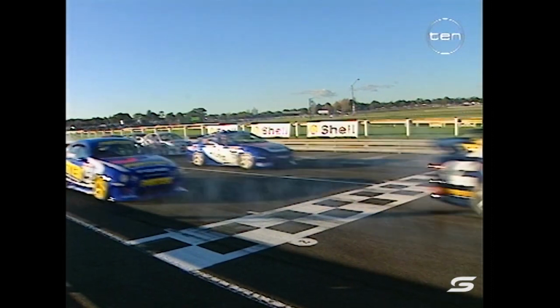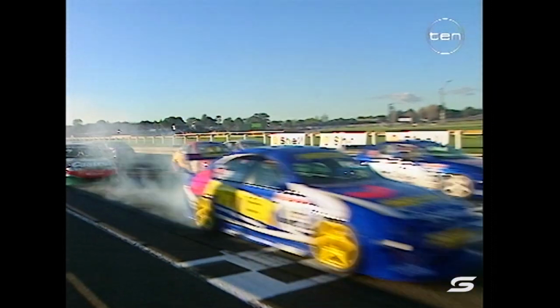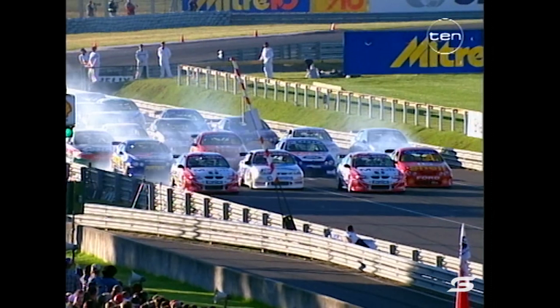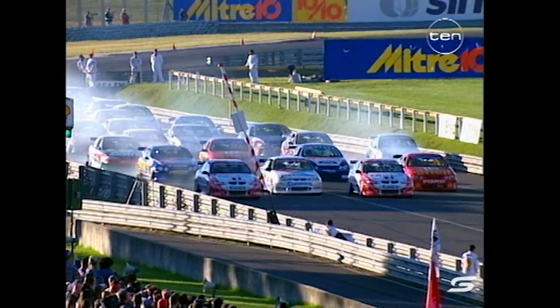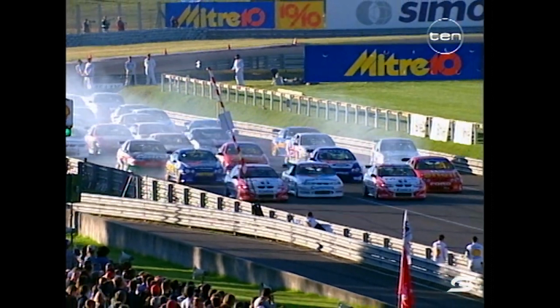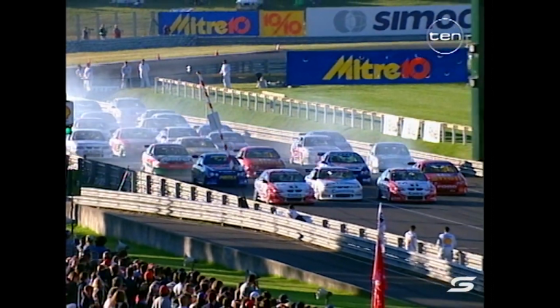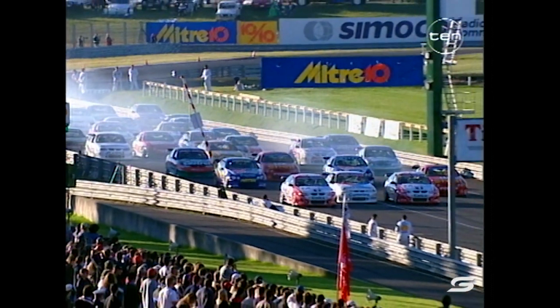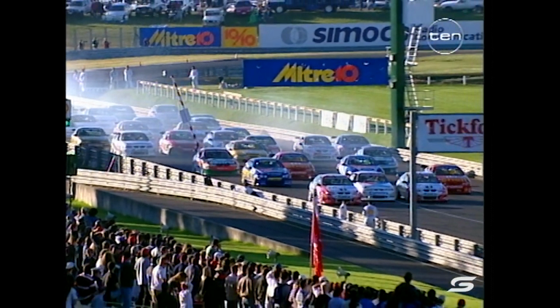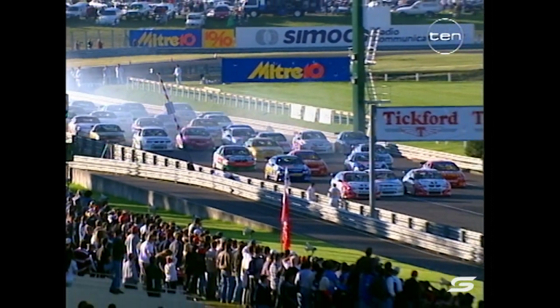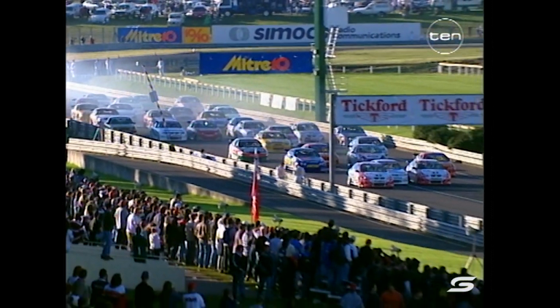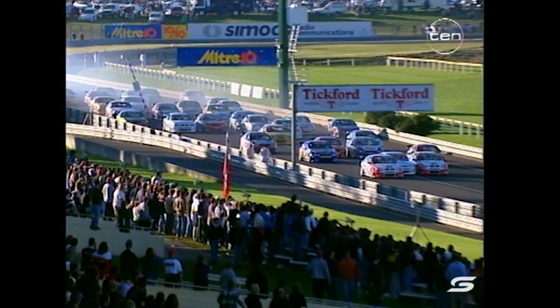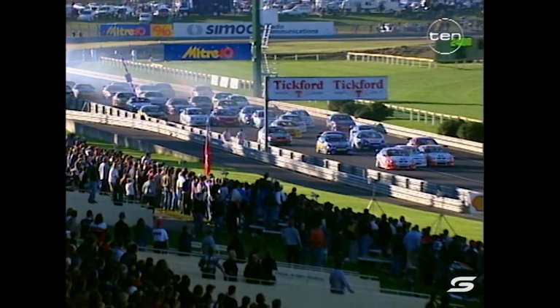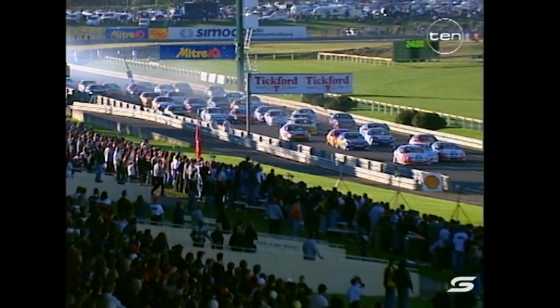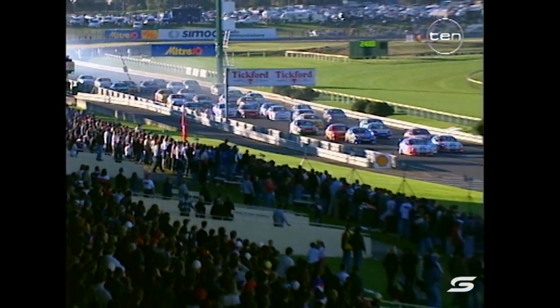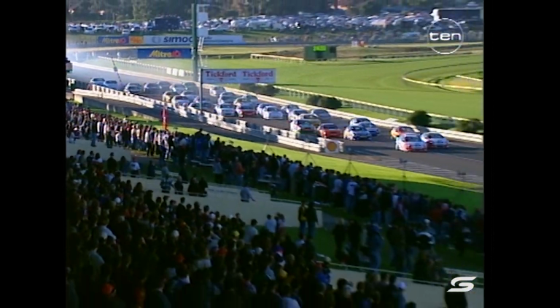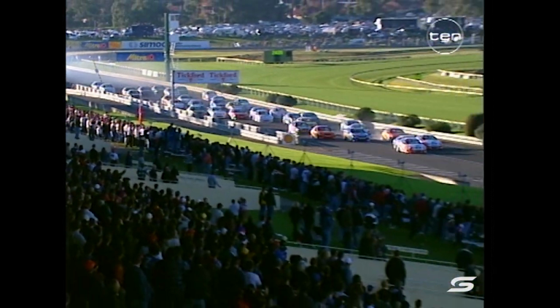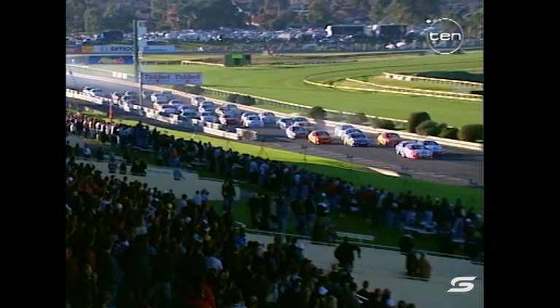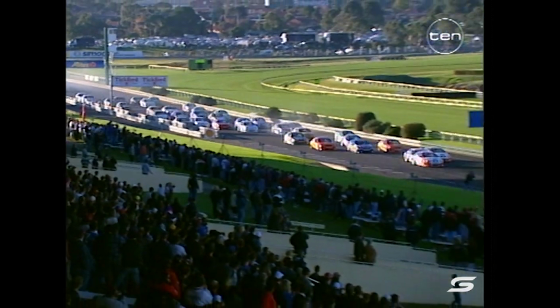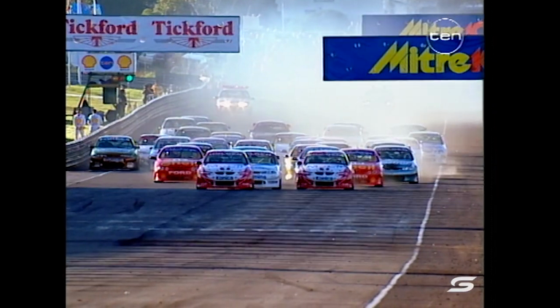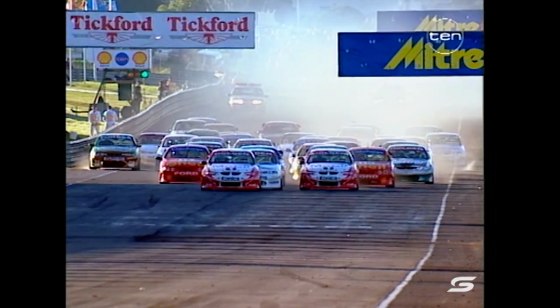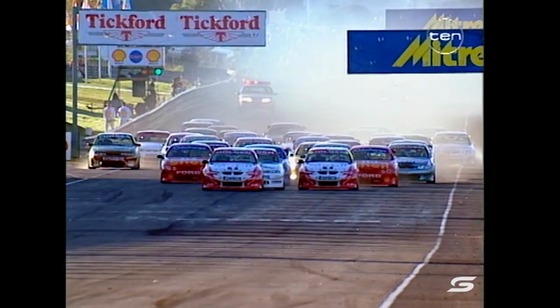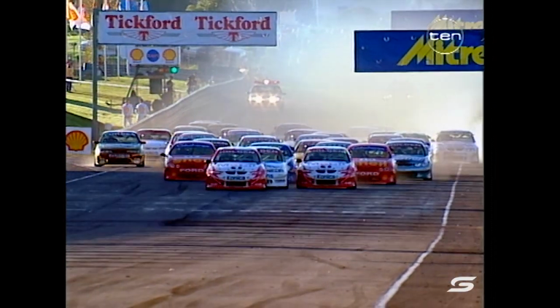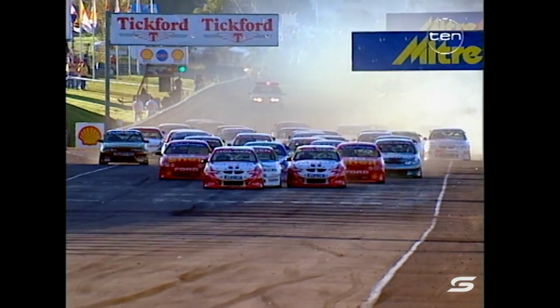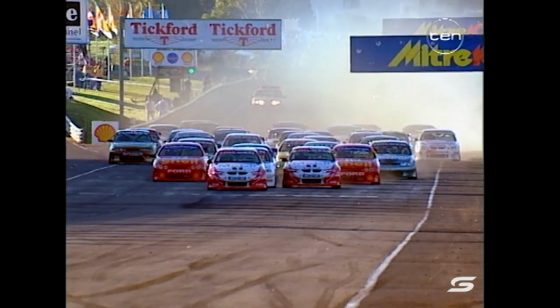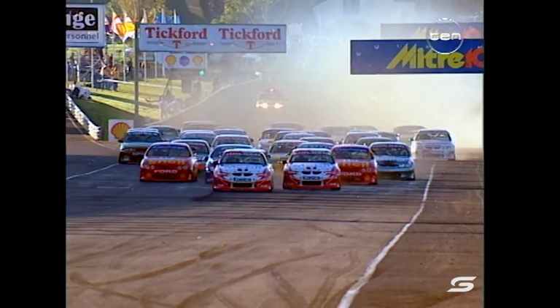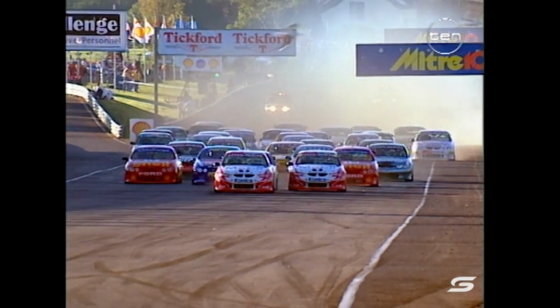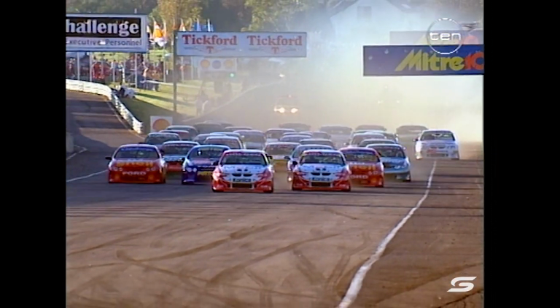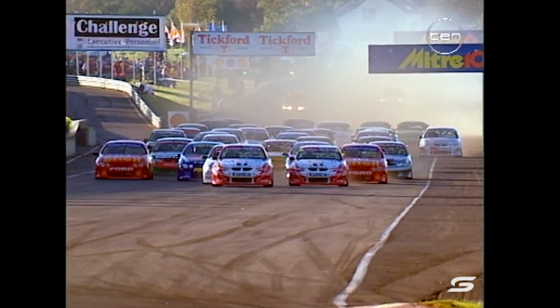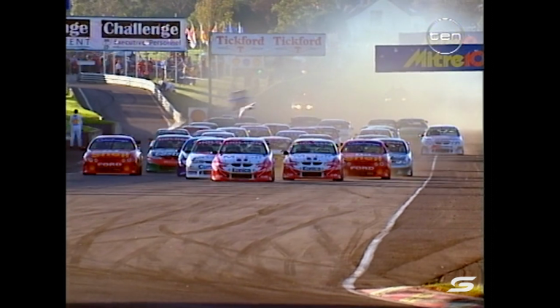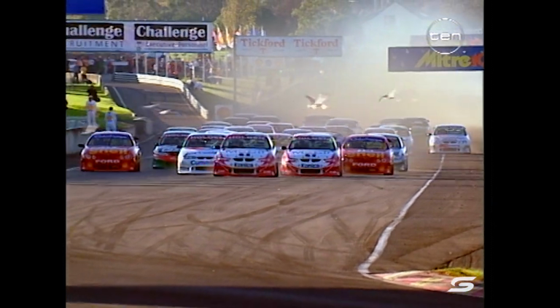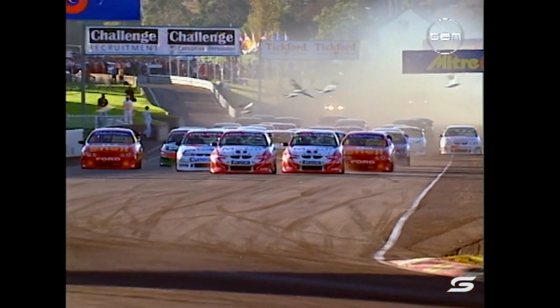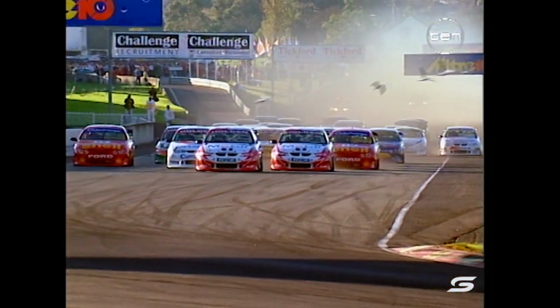Tander - great start! Look at that, through the middle. Here comes Garth Tander. It's getting squeezed. Radicic didn't get away to the best start. Wright has come up on him. And the door was shut very promptly for Garth Tander in the Valvoline Commodore.